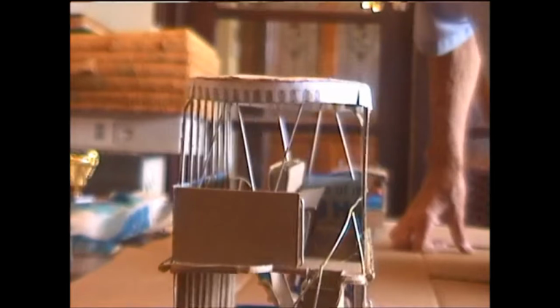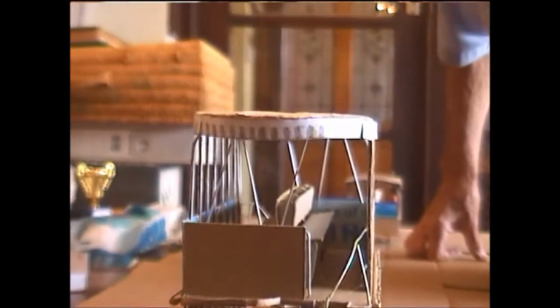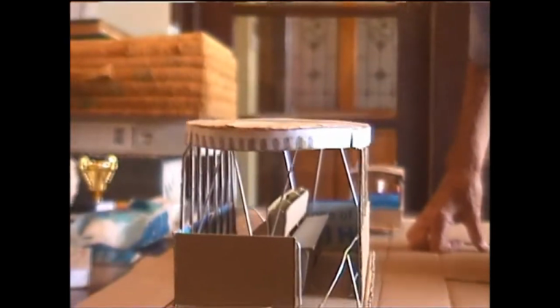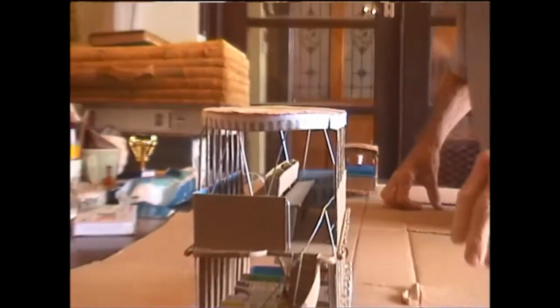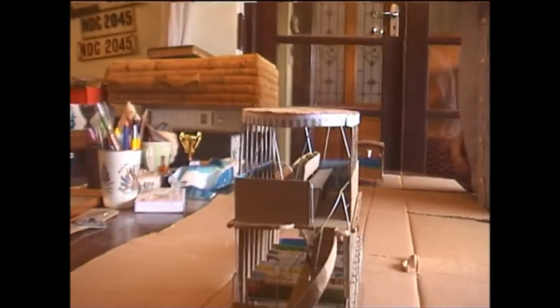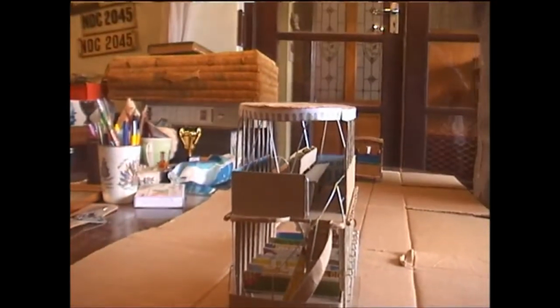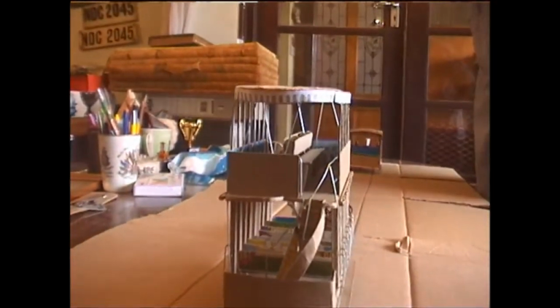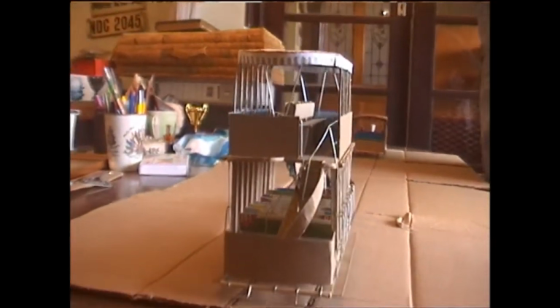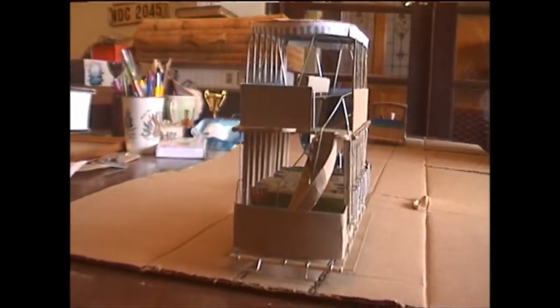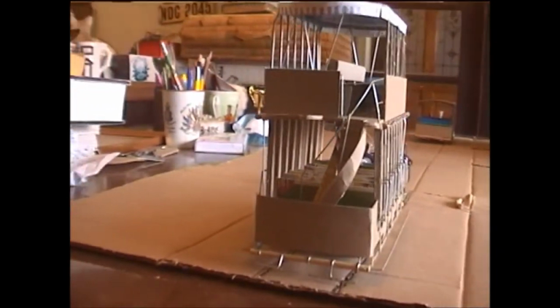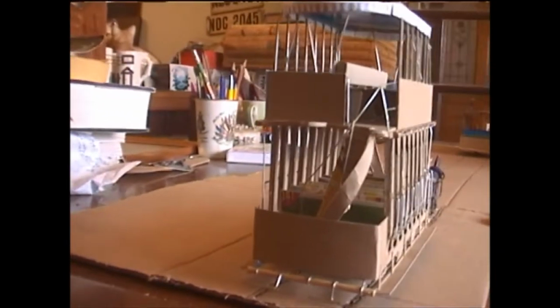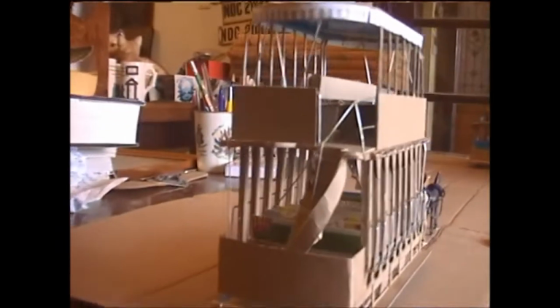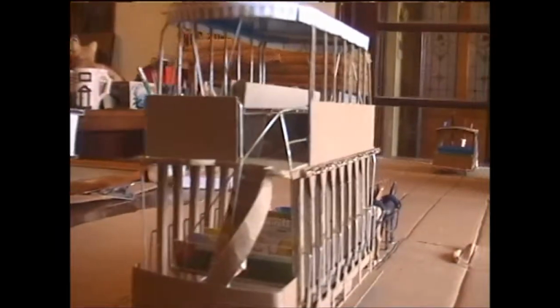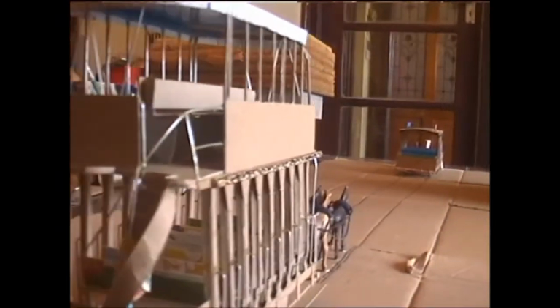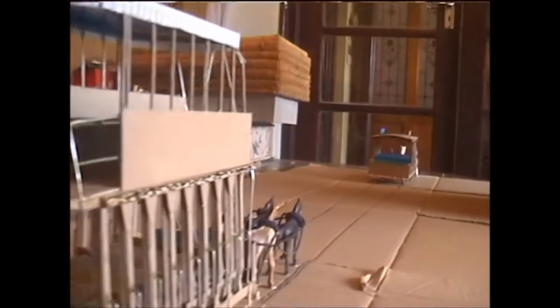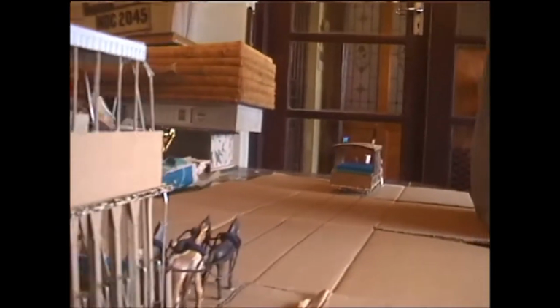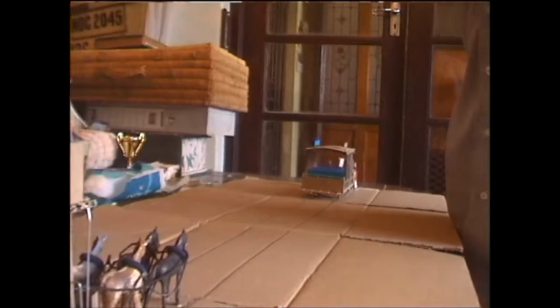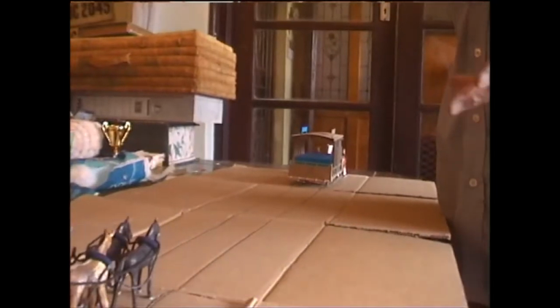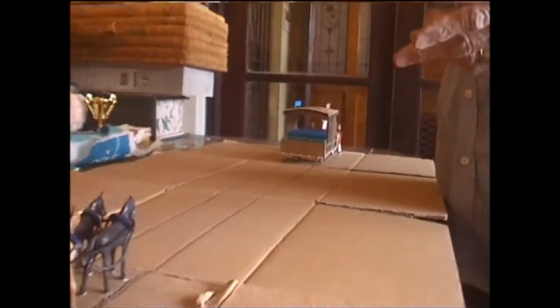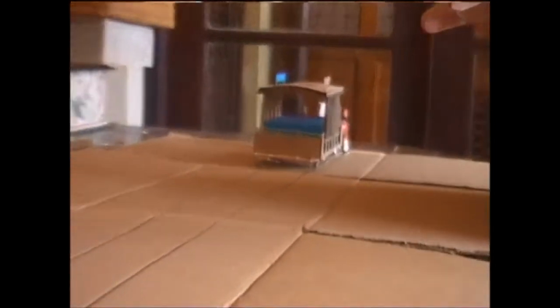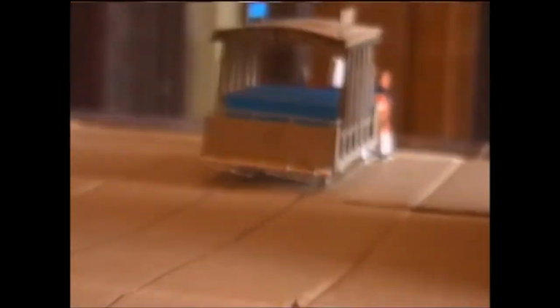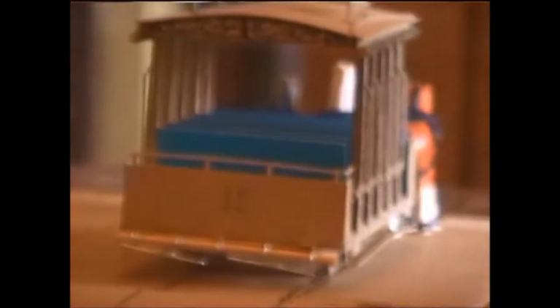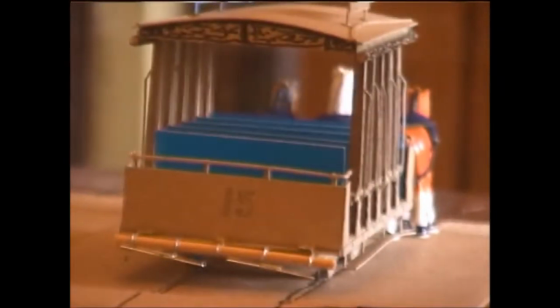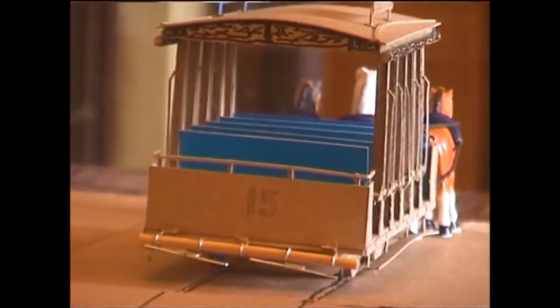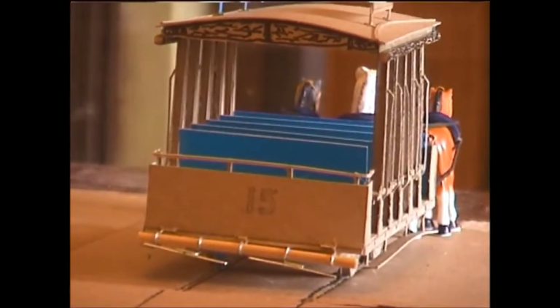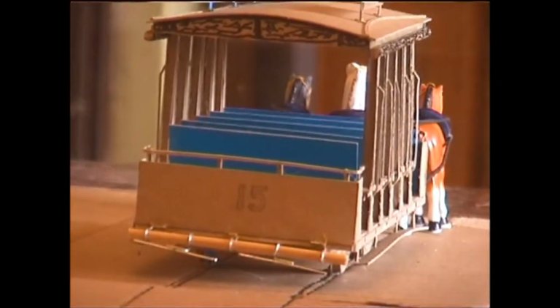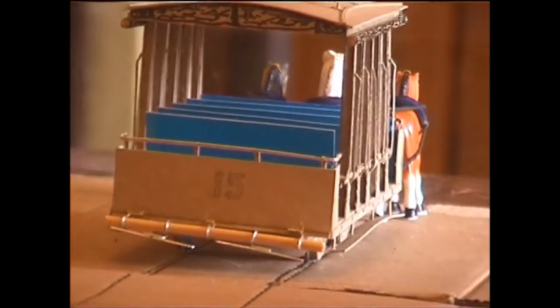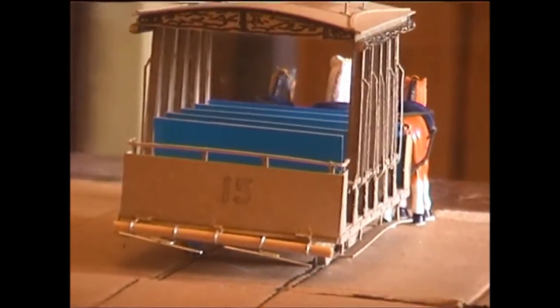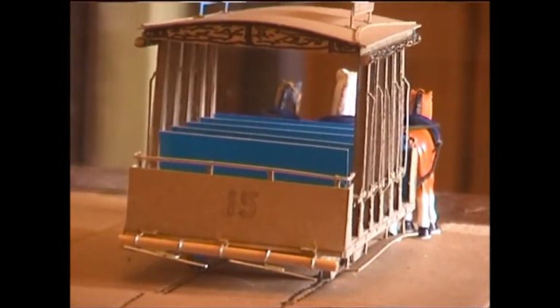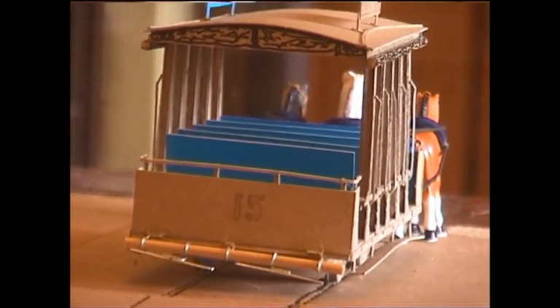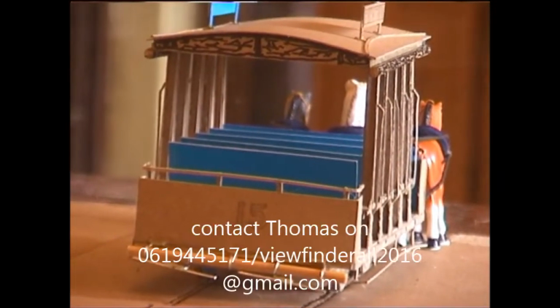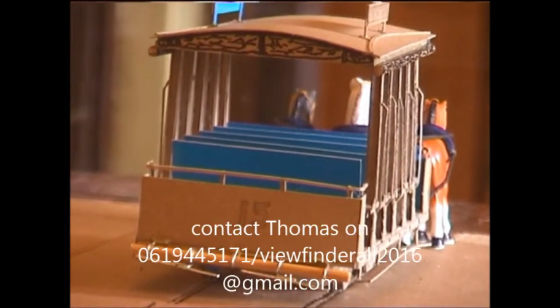West Street was sand in those days. Even when the electric tram started running, West Street was still sand. And they had the water car — a tram car with a tank on it.